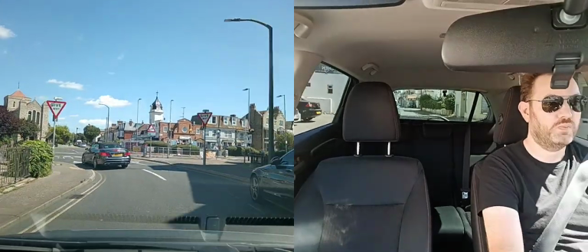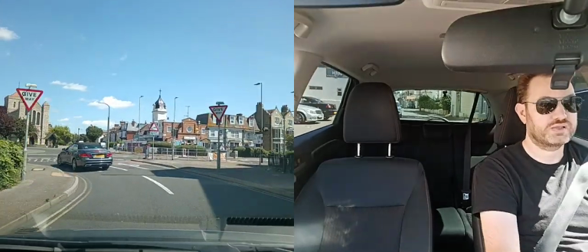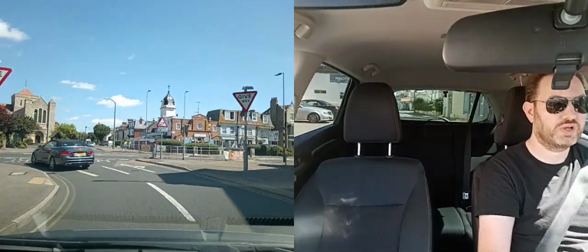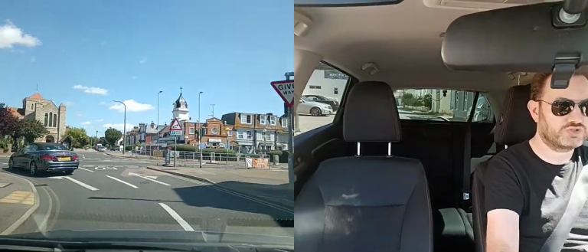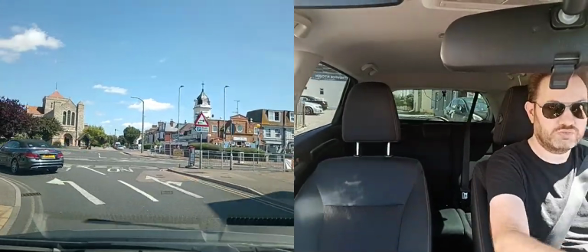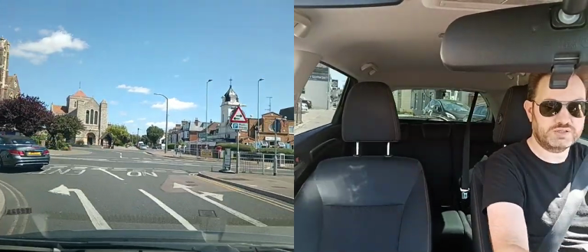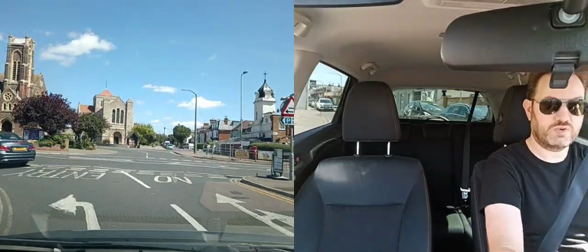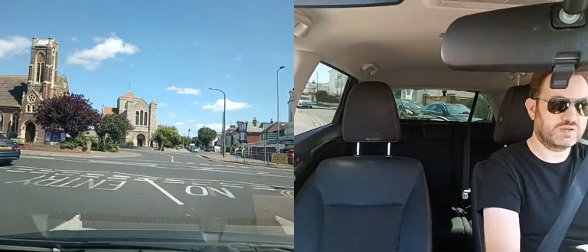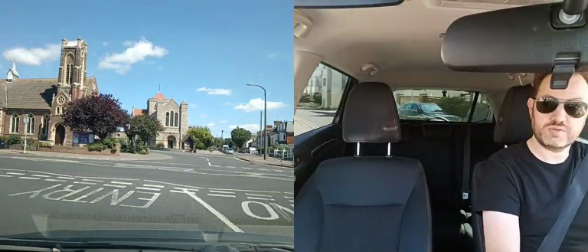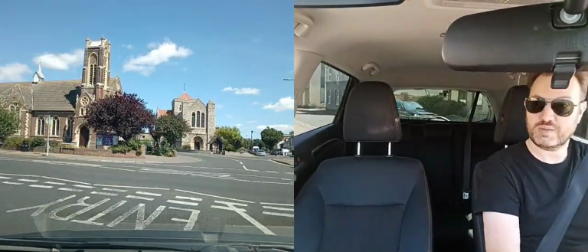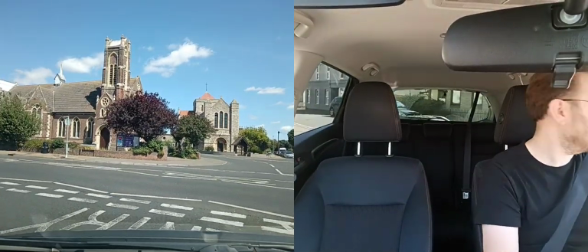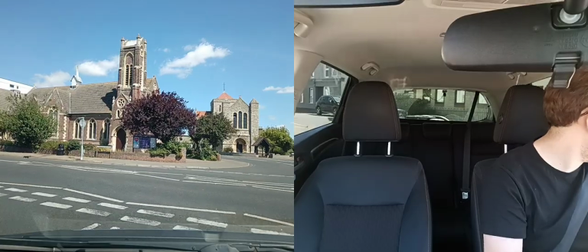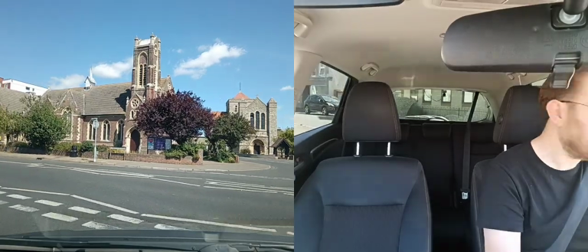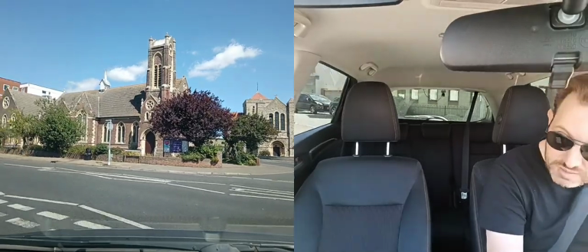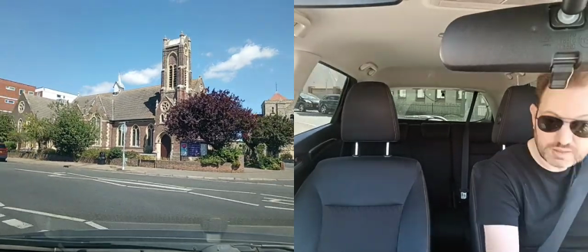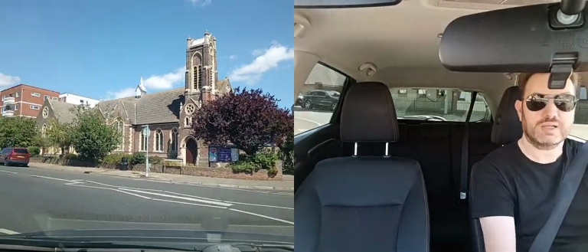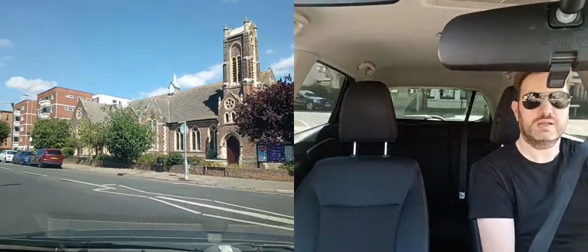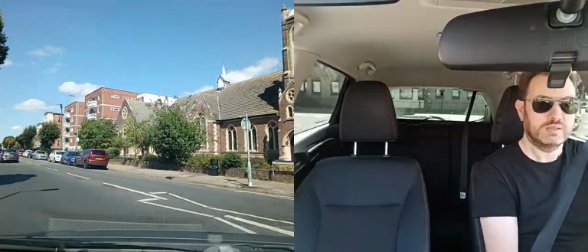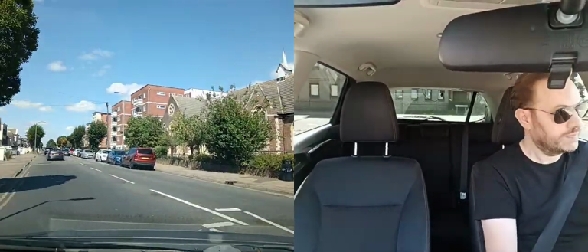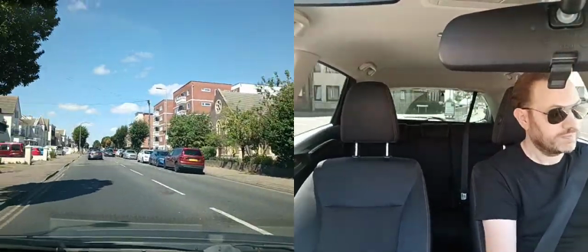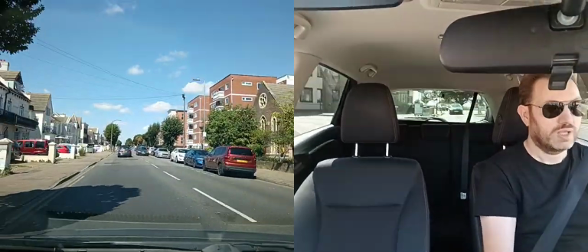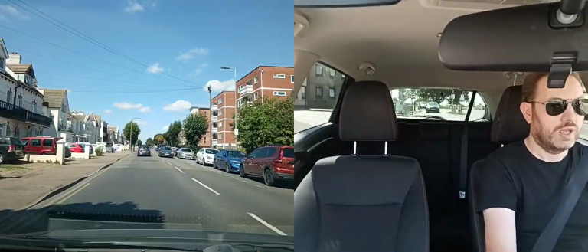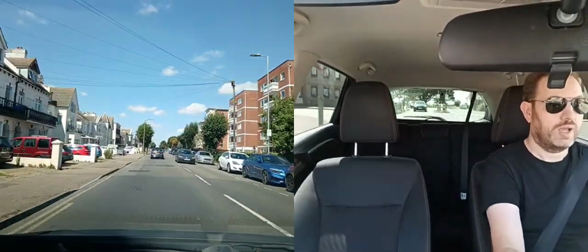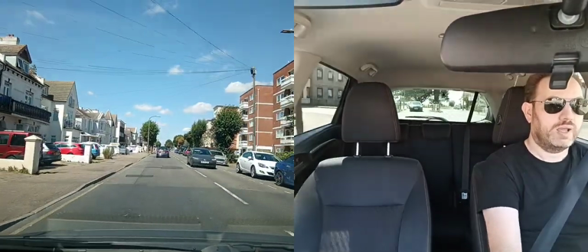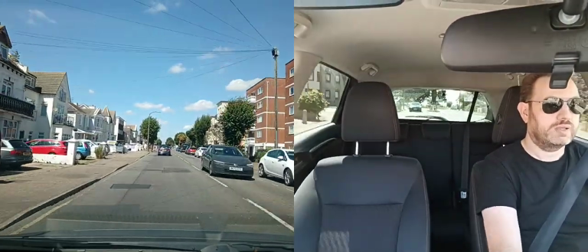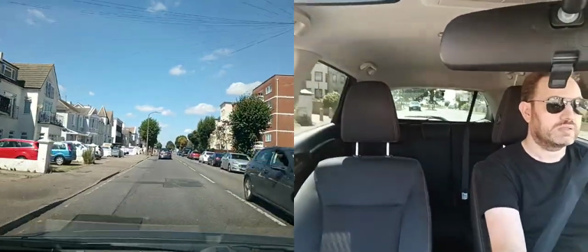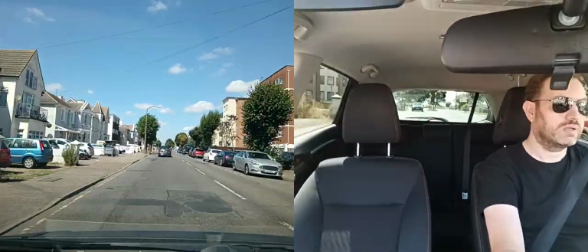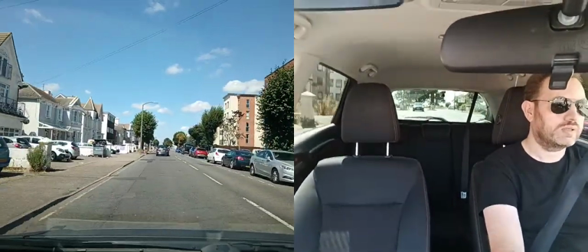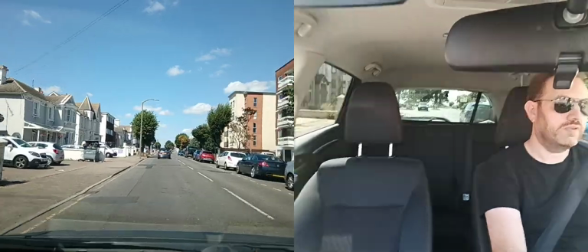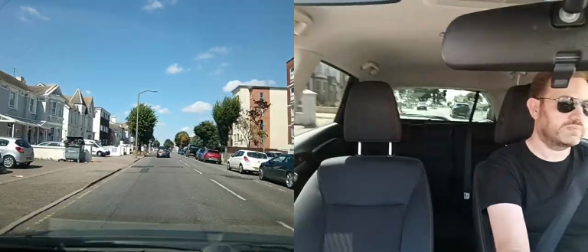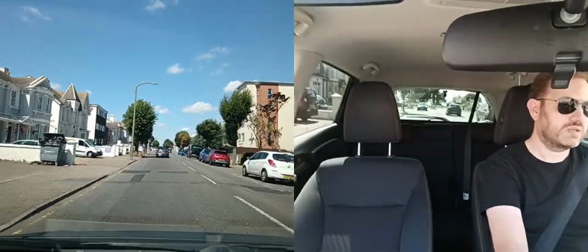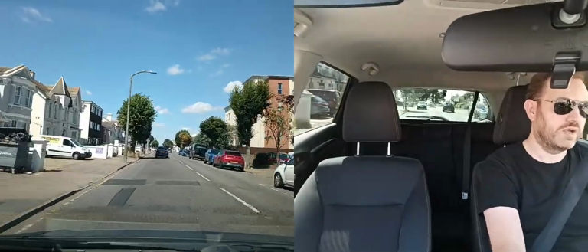If you're going straight or right, use the right side of the road. As it comes to the end, check both ways — clear. At the traffic lights I'm going to turn right.